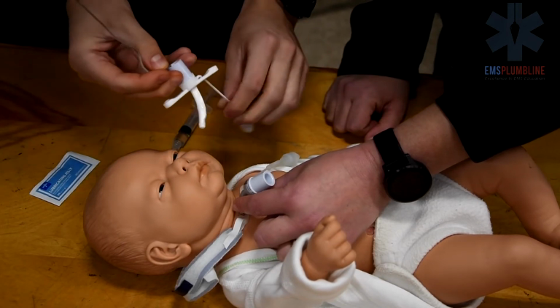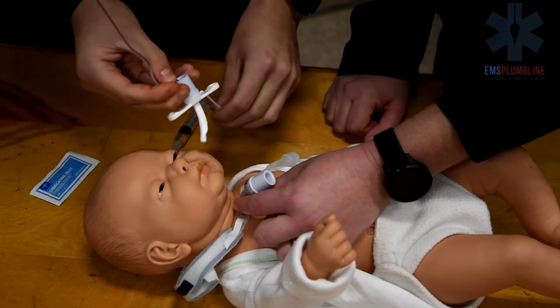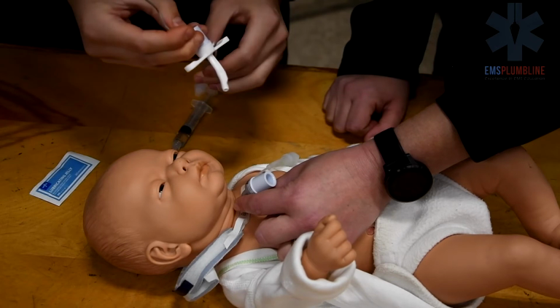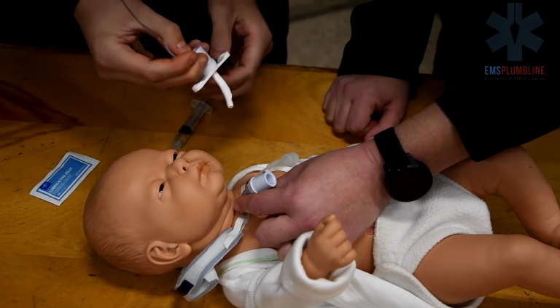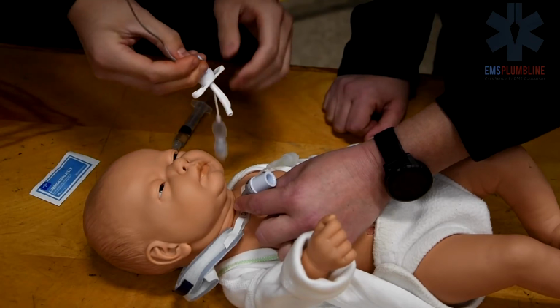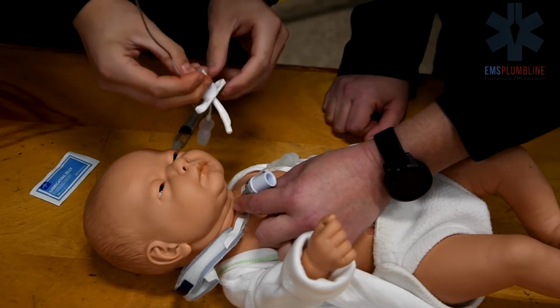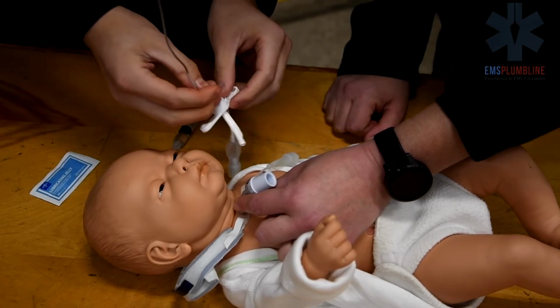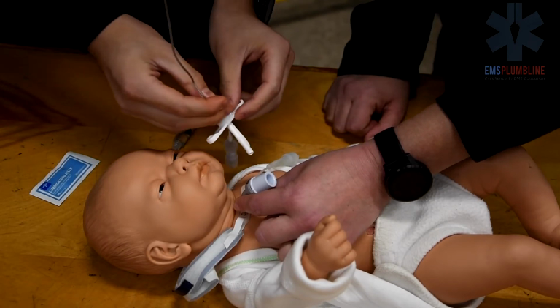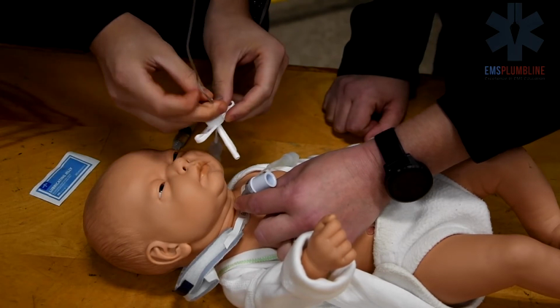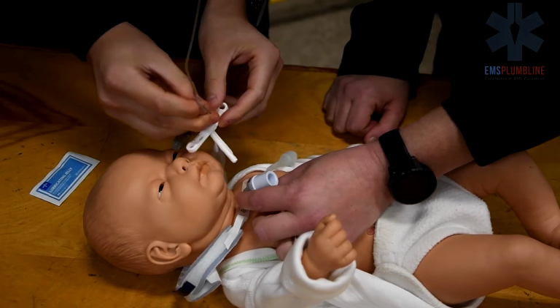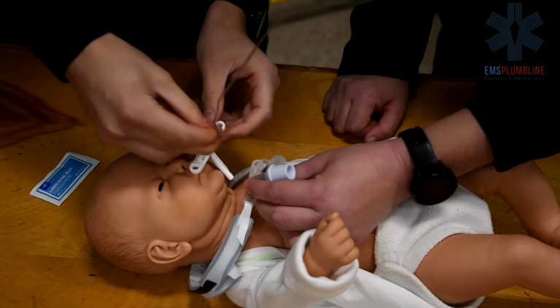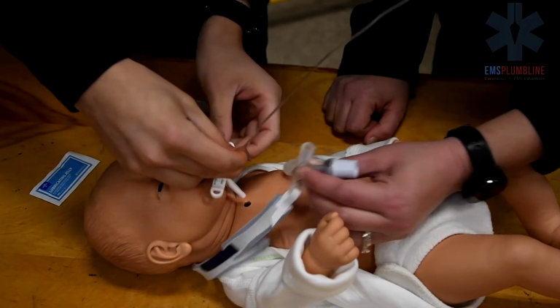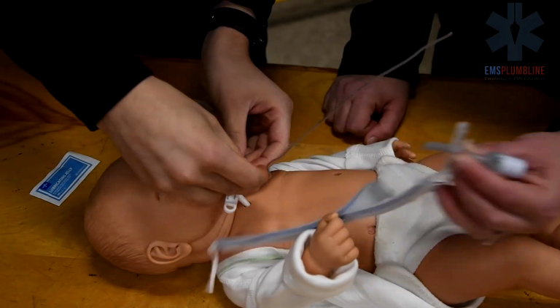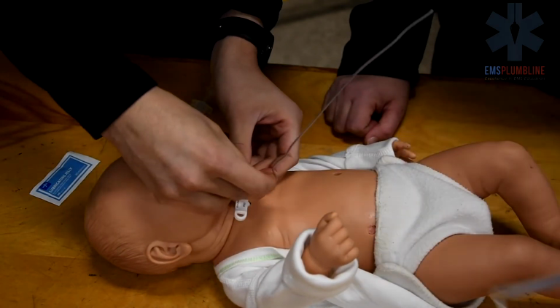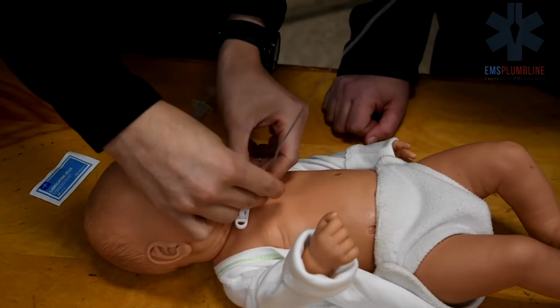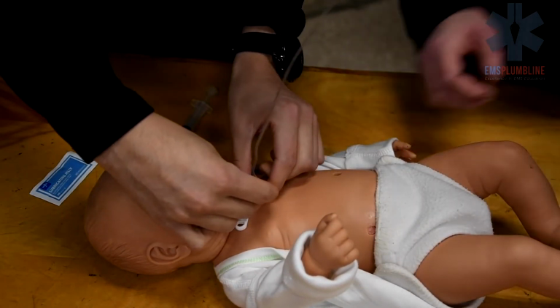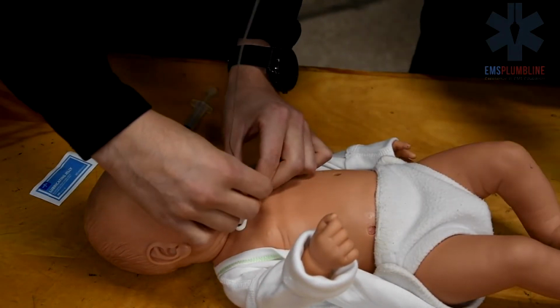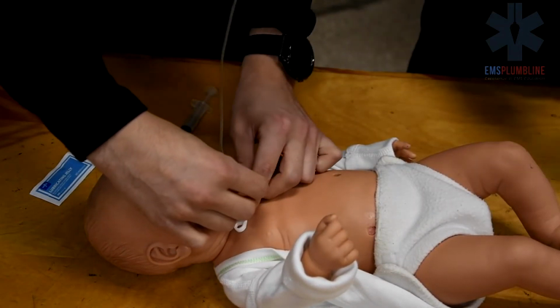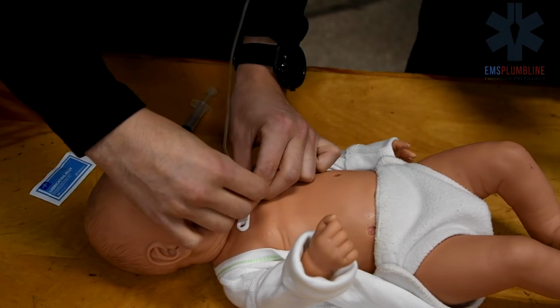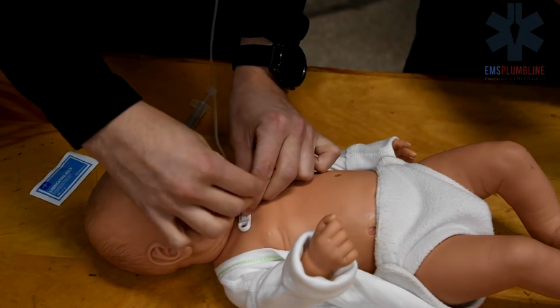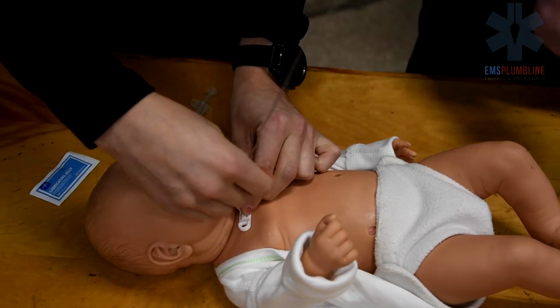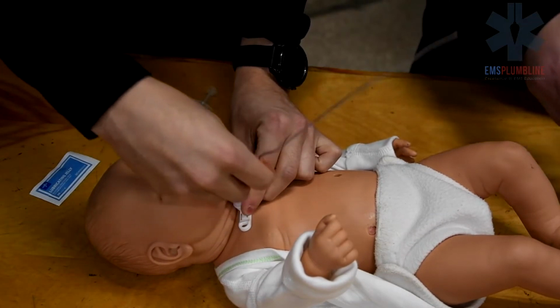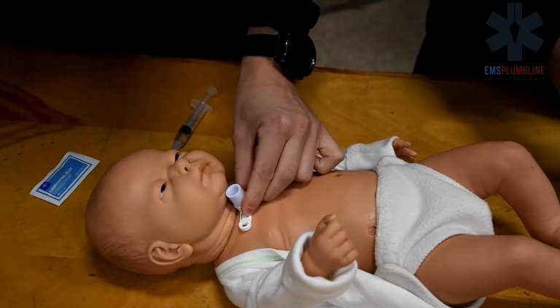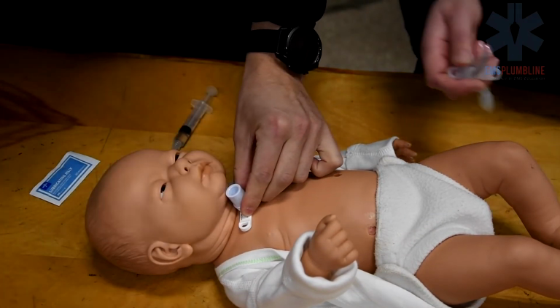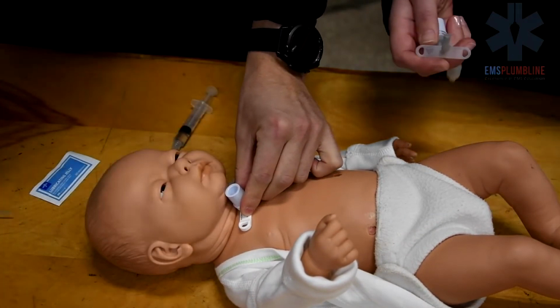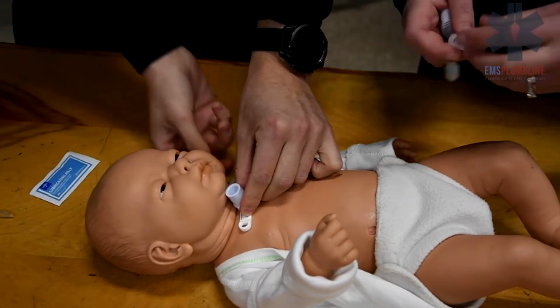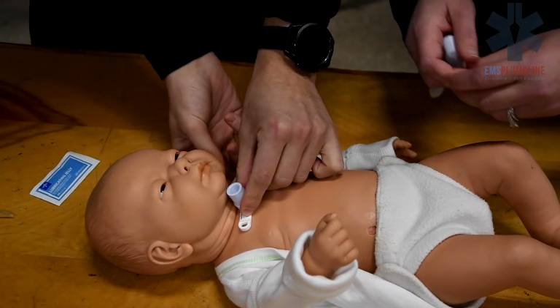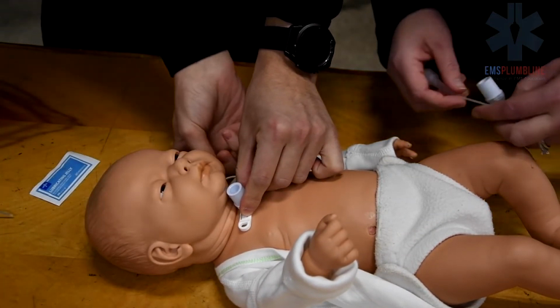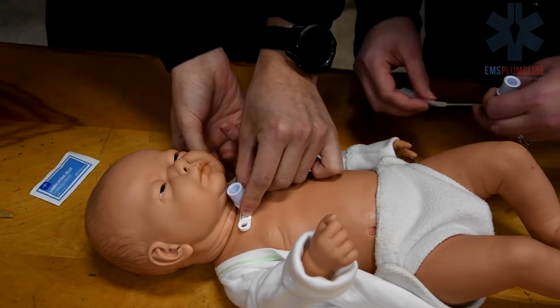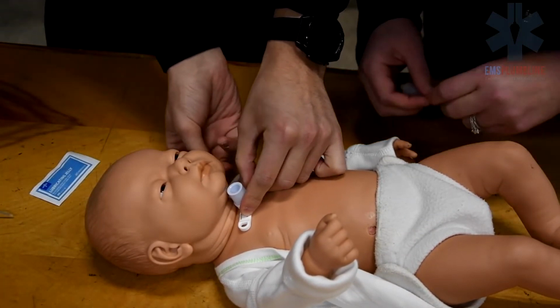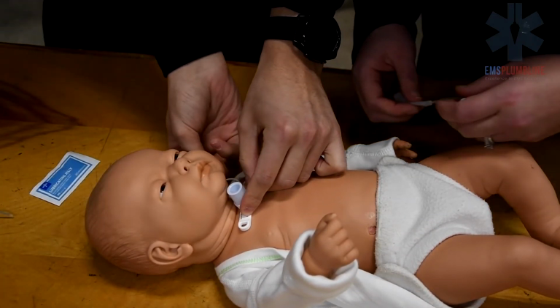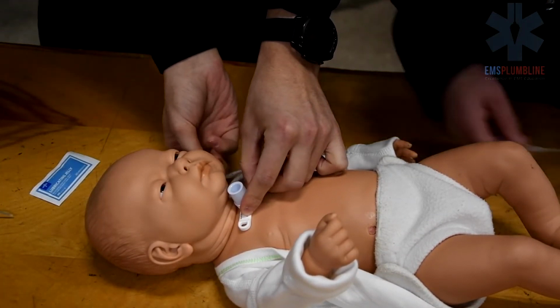Count to three with your partner to perform the trach tube change. Immediately remove the stylet. Hold the trach tube in place and fill the cuff volume as applicable.